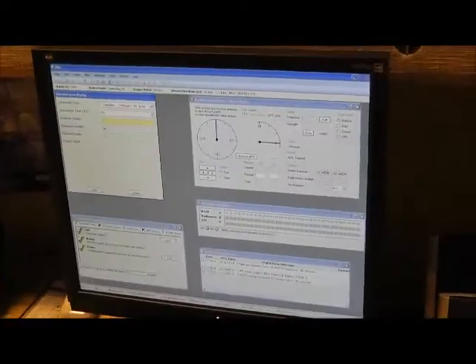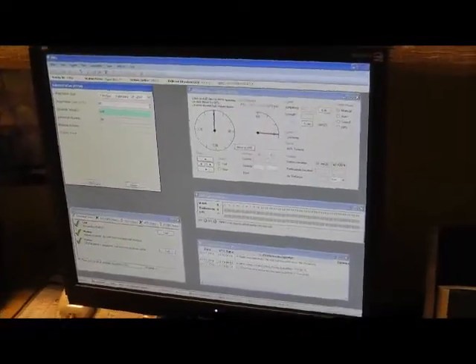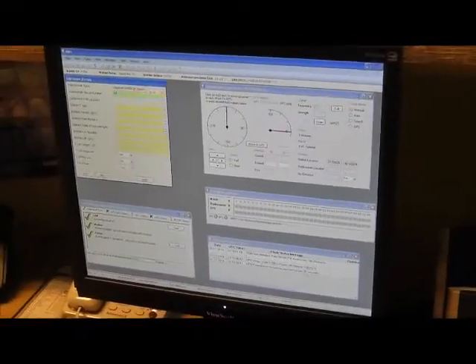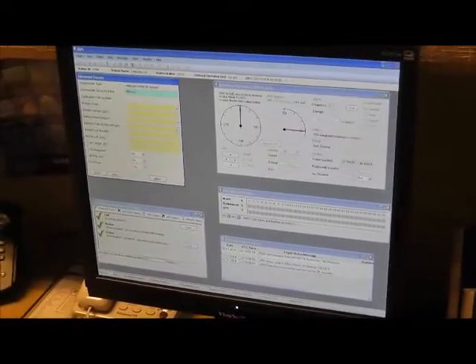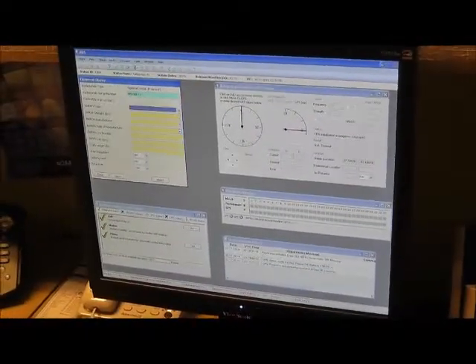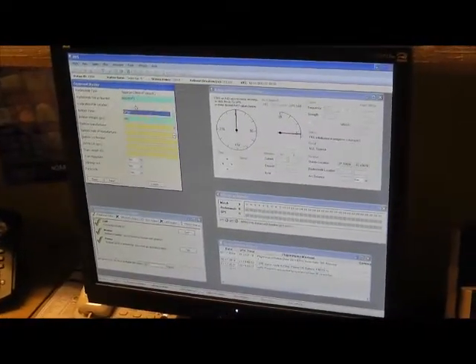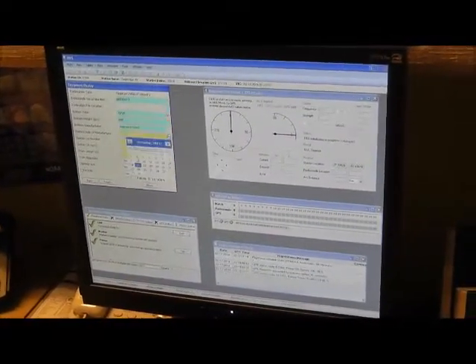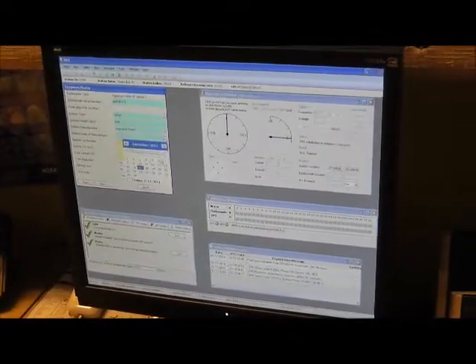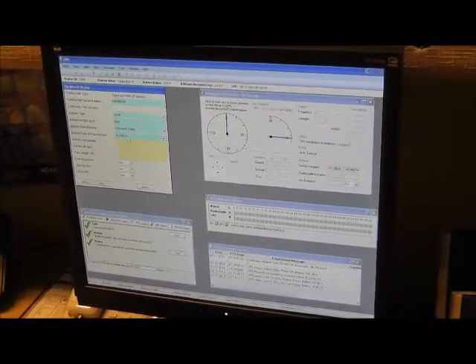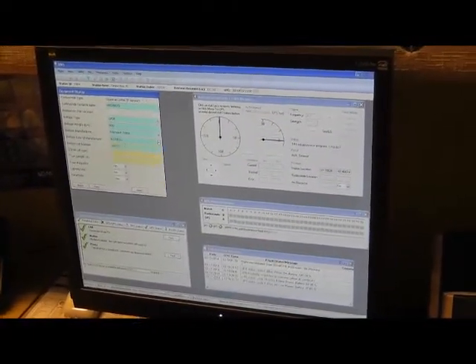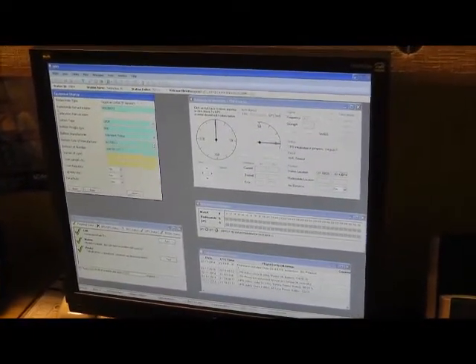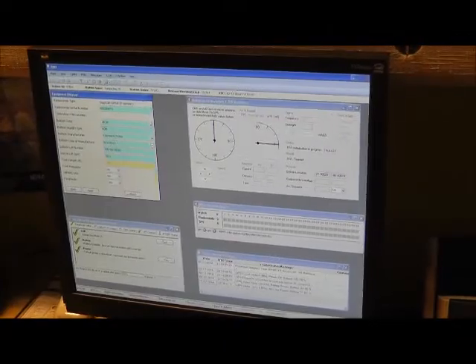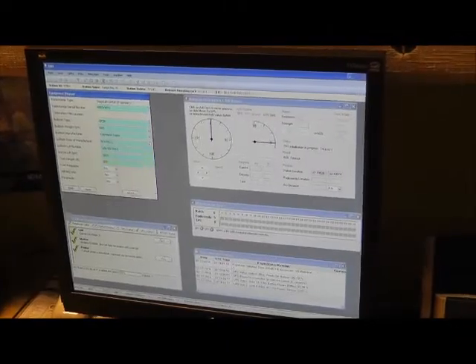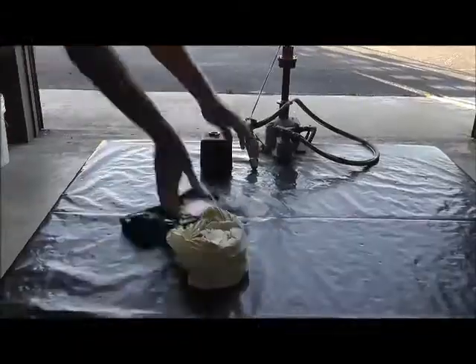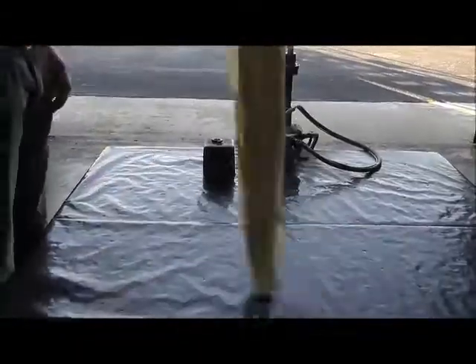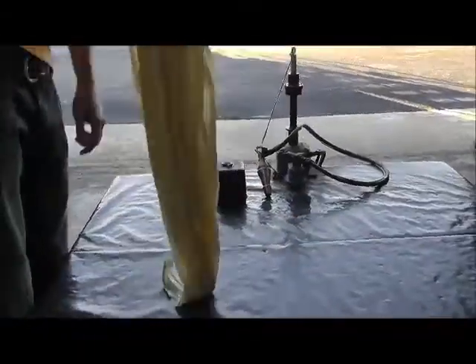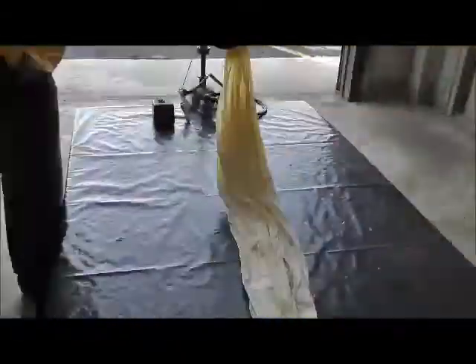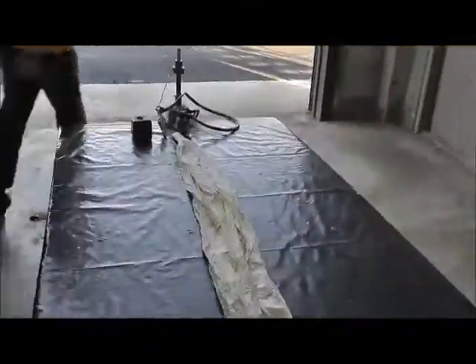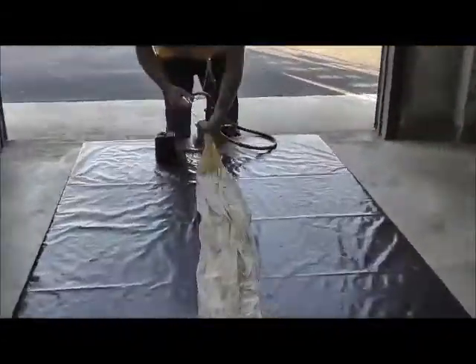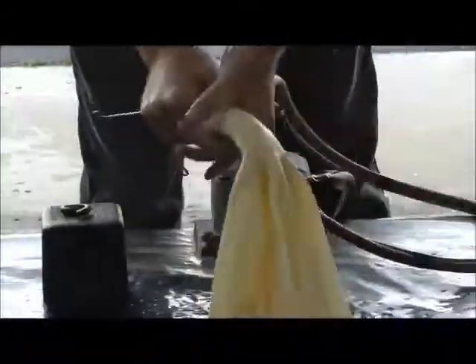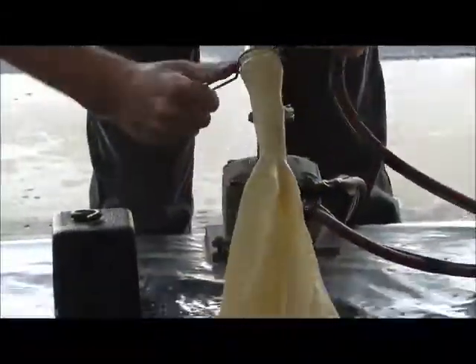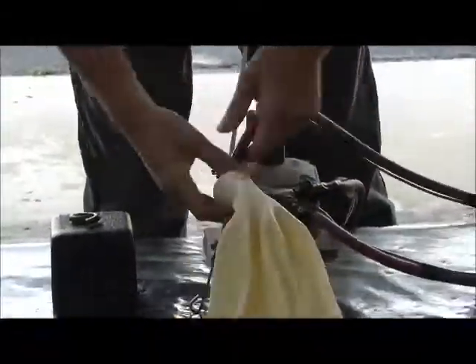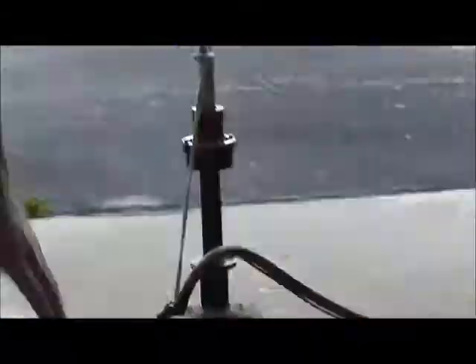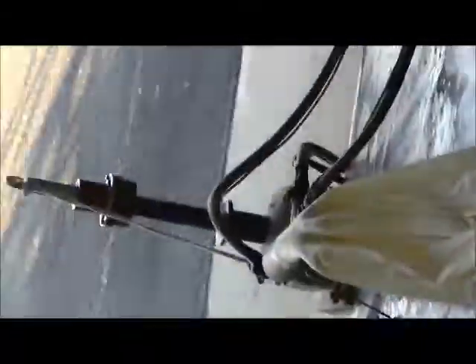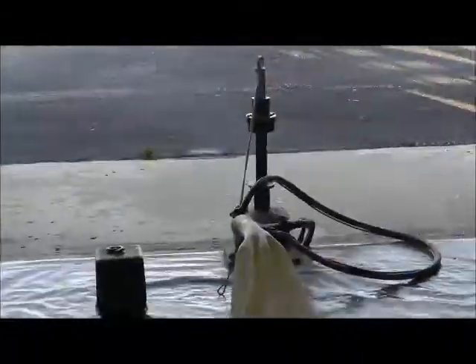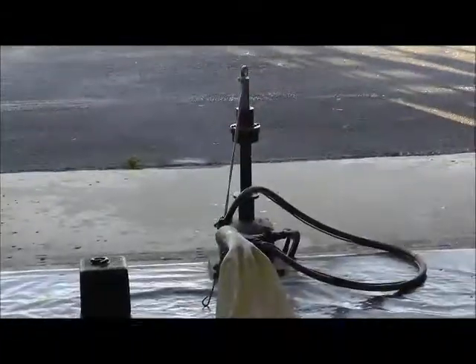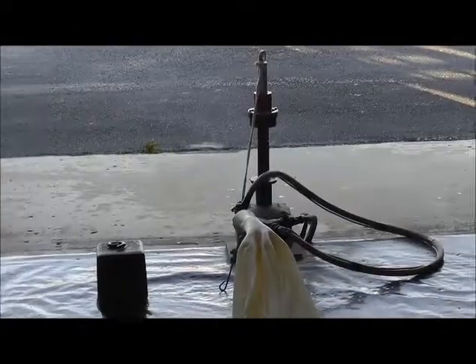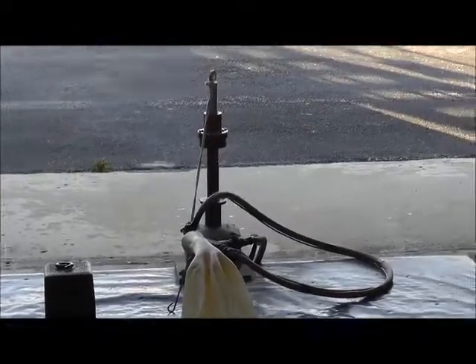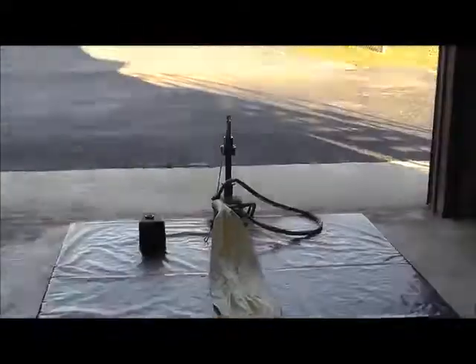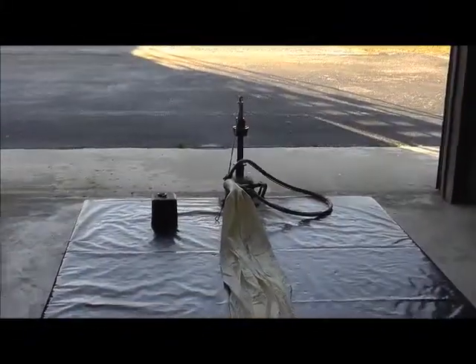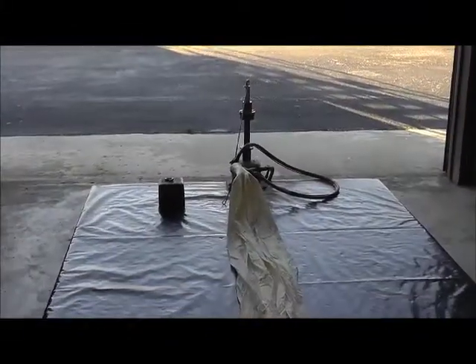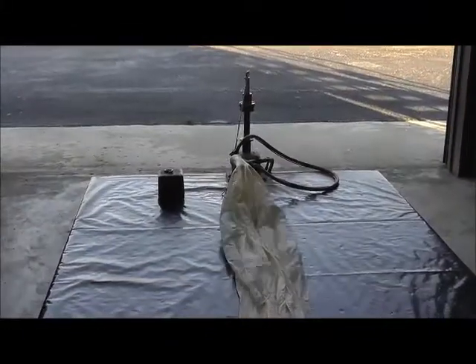Next, we power up the tracking software and enter the sonde and balloon information. Once the software is initialized and data is entered, we head outside to the upper air building to inflate the balloon.